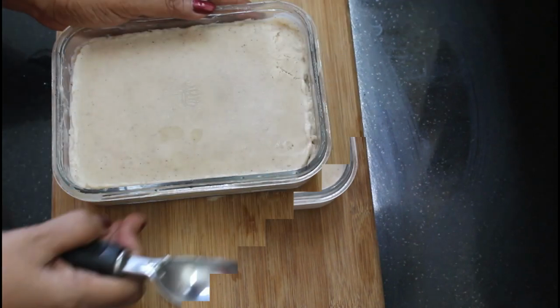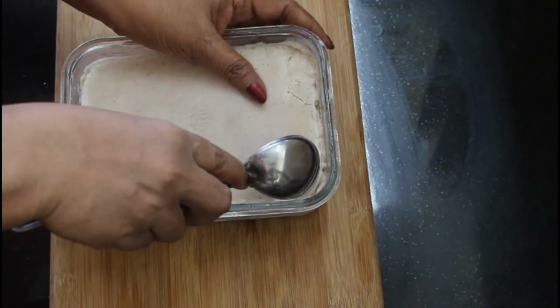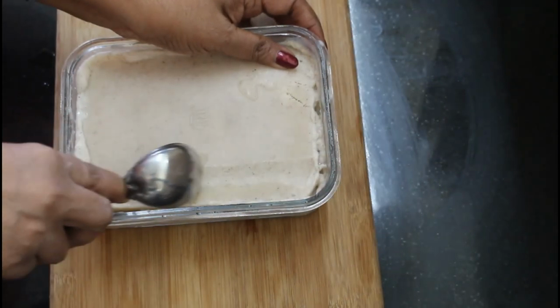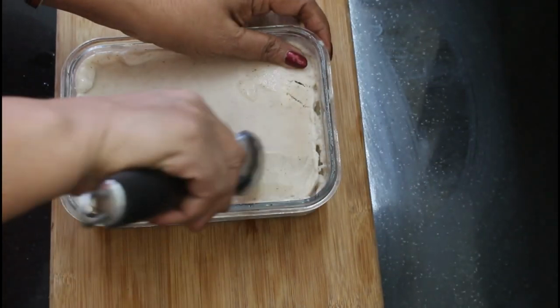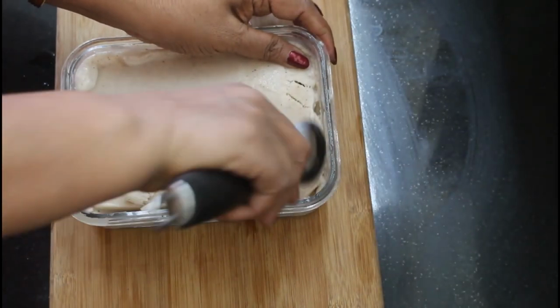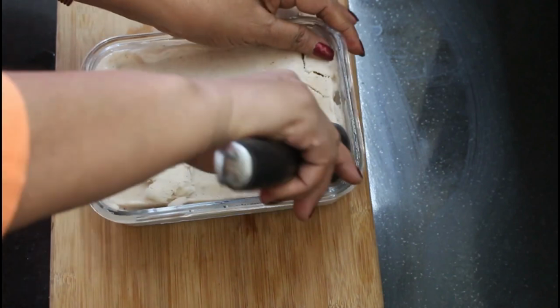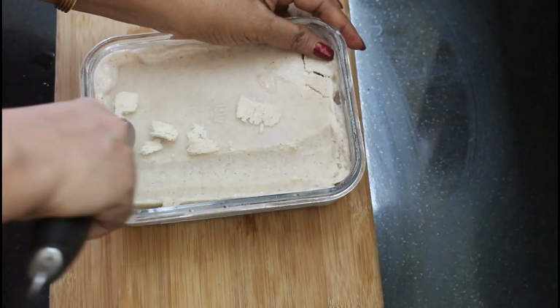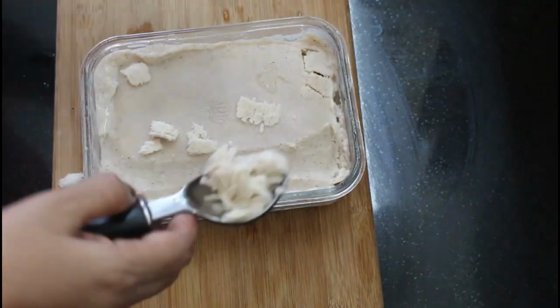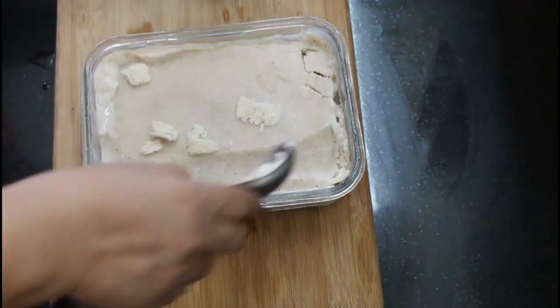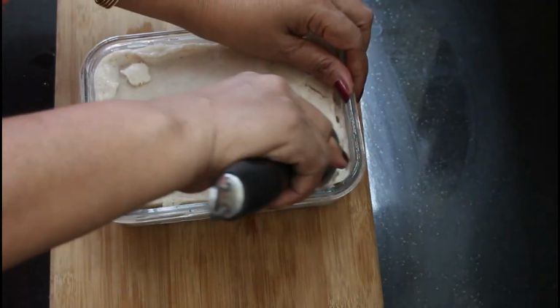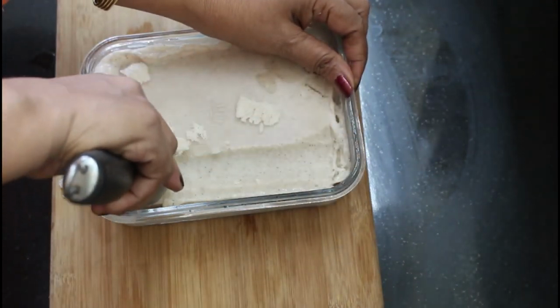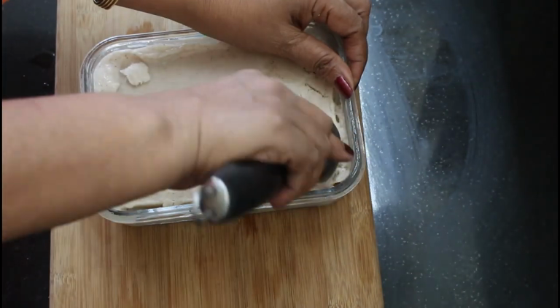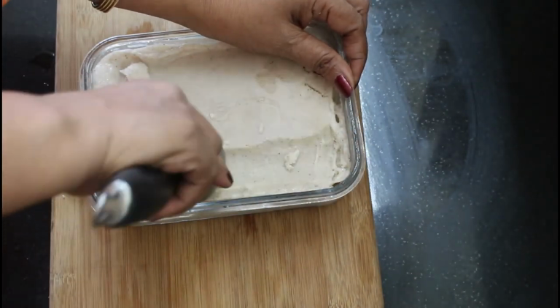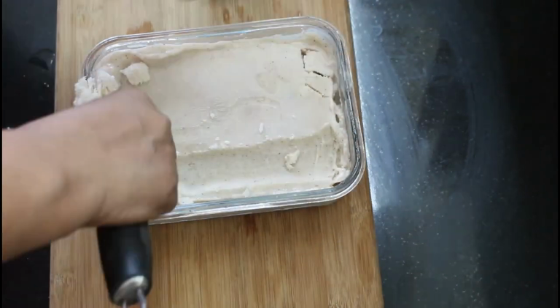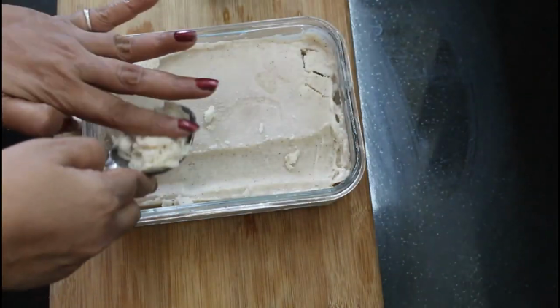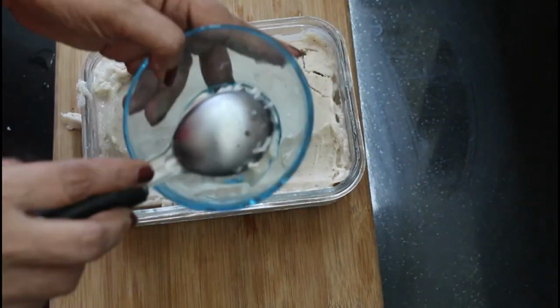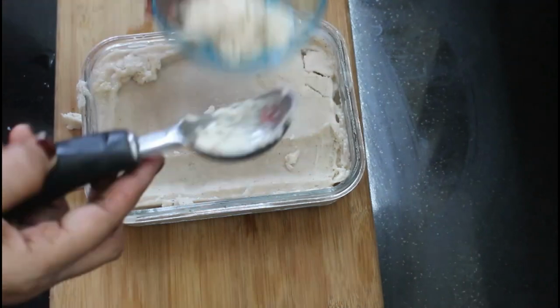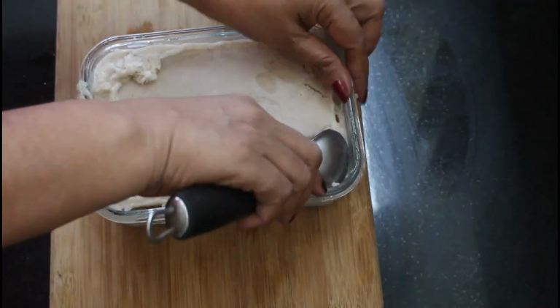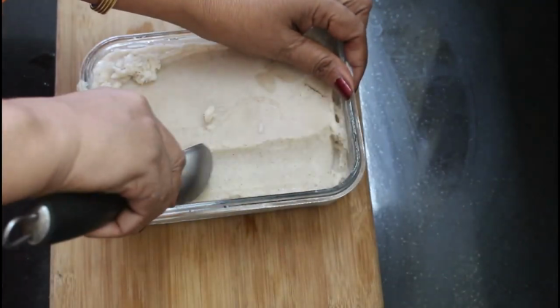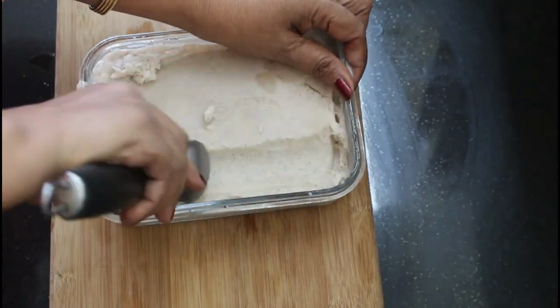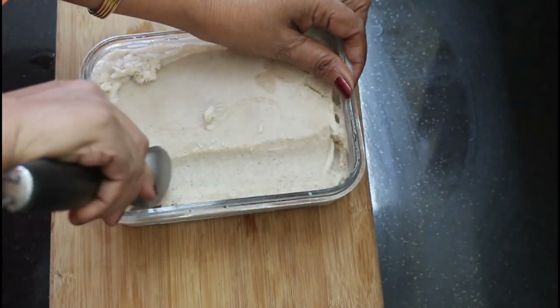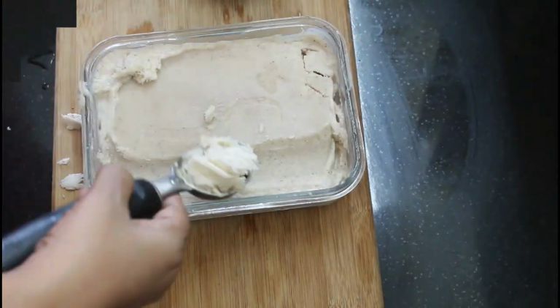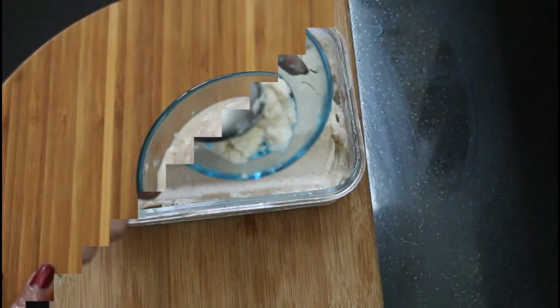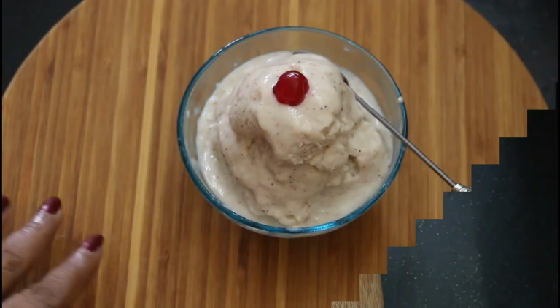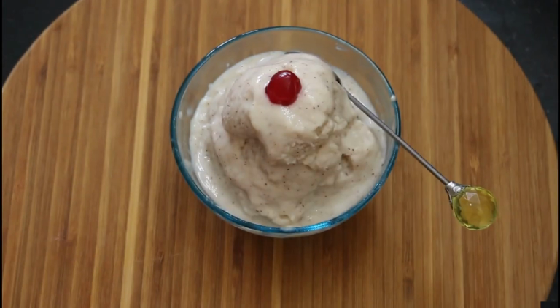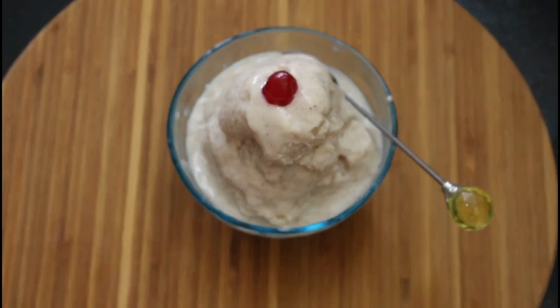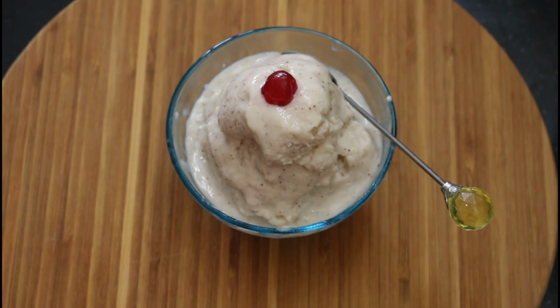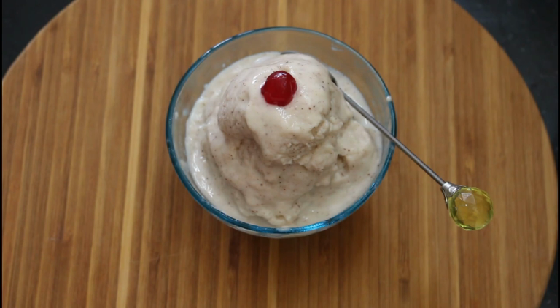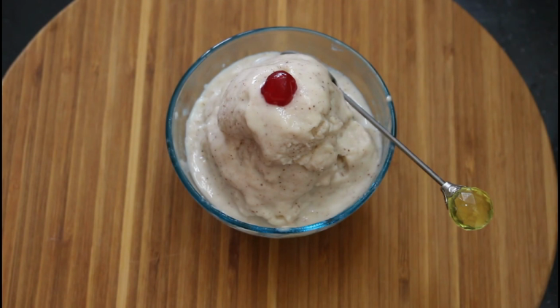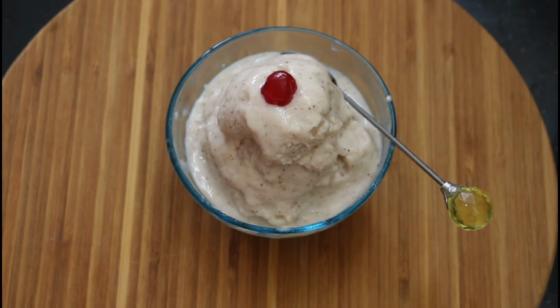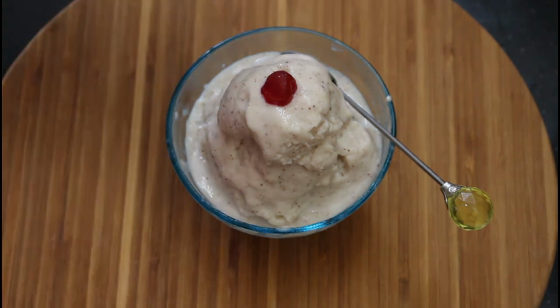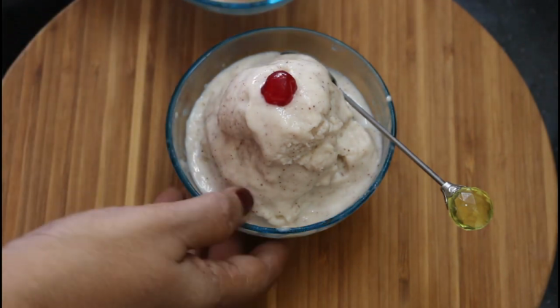Now, if you need ice cream, we put ice cream — how we put this cream in a serving bowl. I will put this cream in a serving bowl, I will put this cream in a dish.